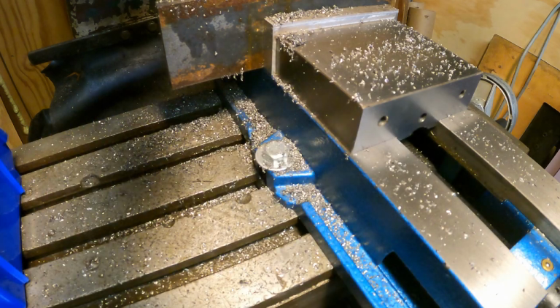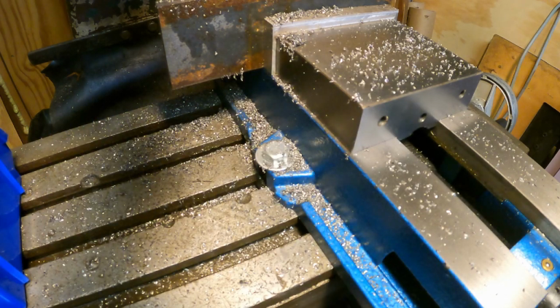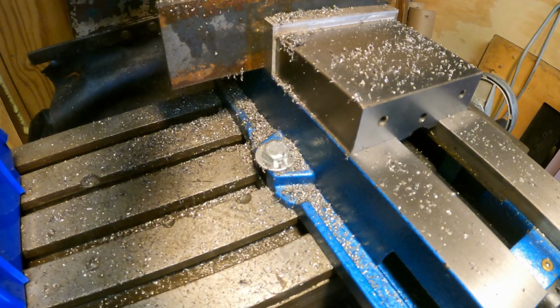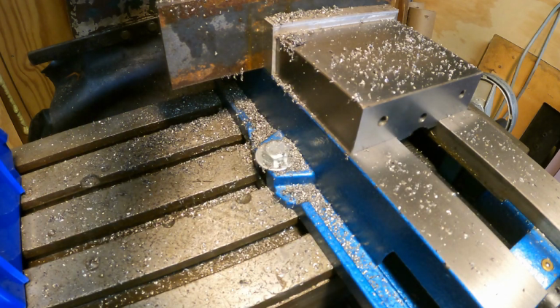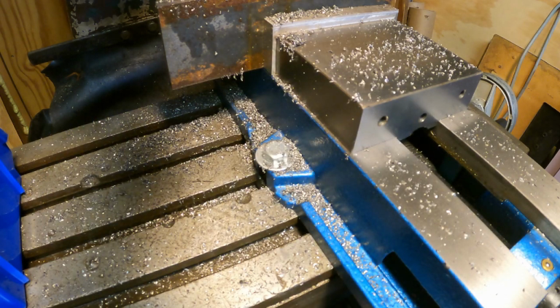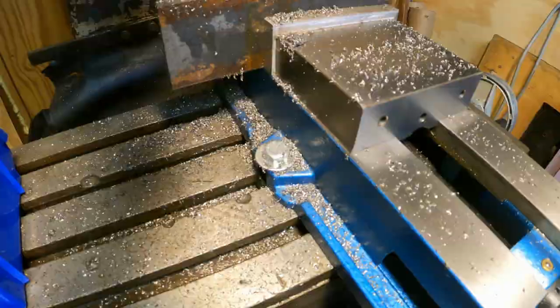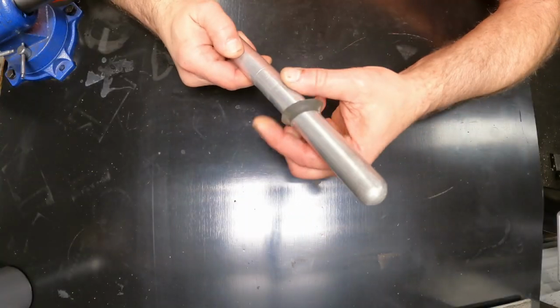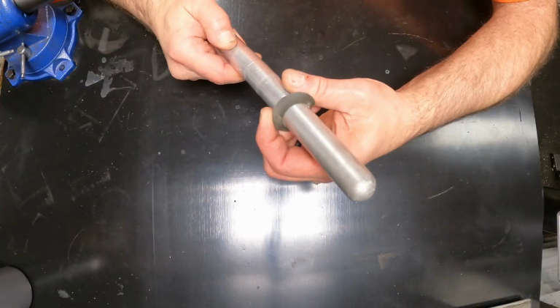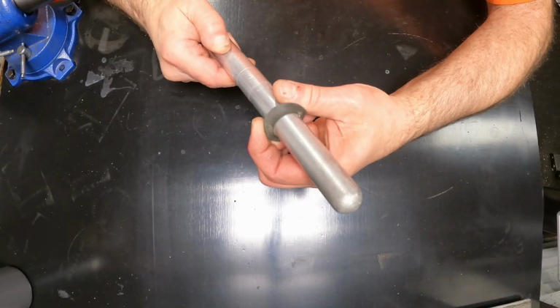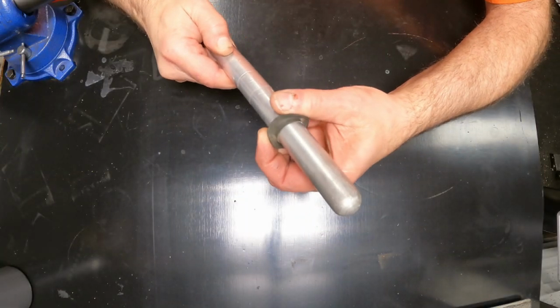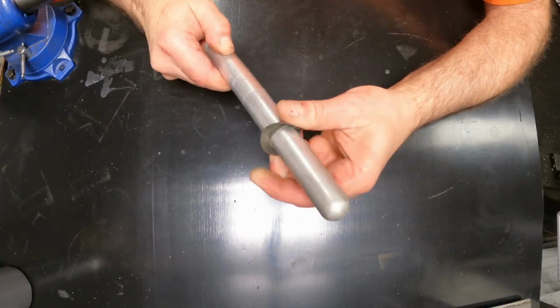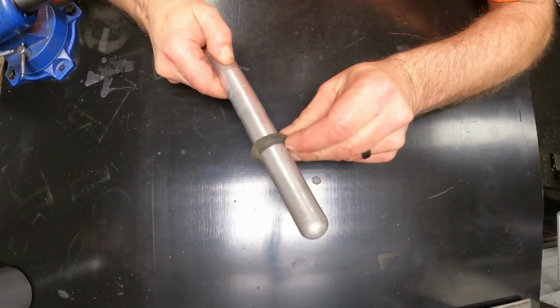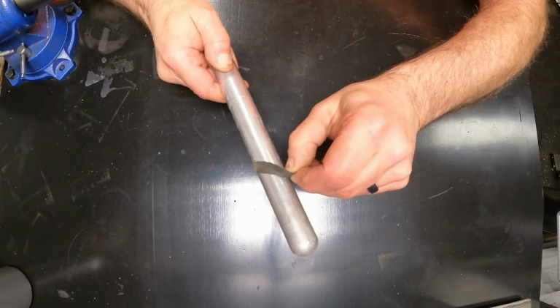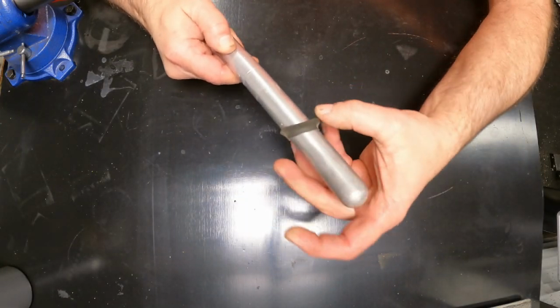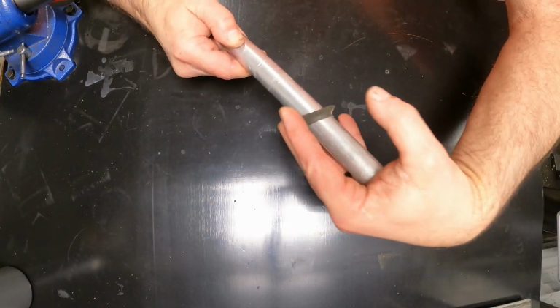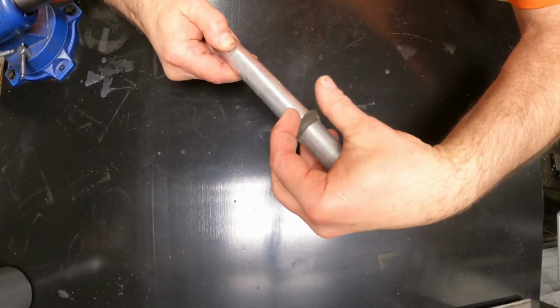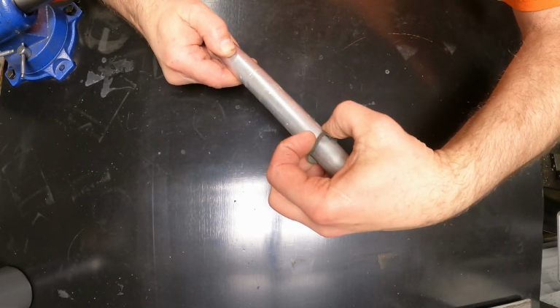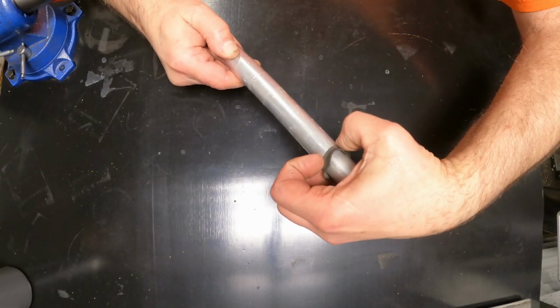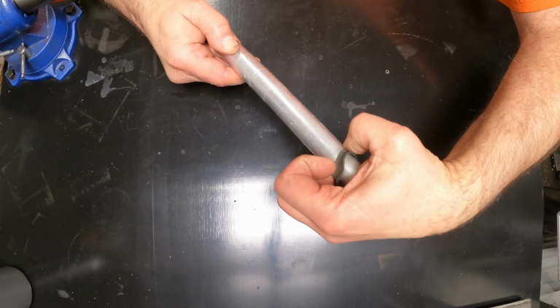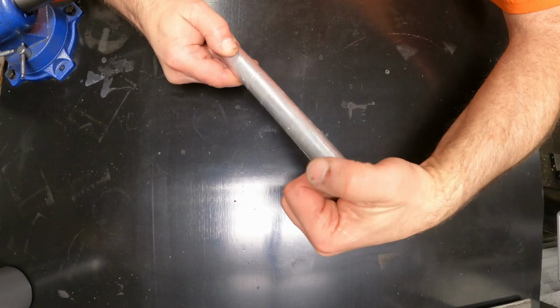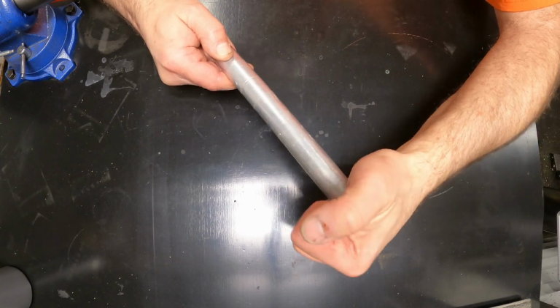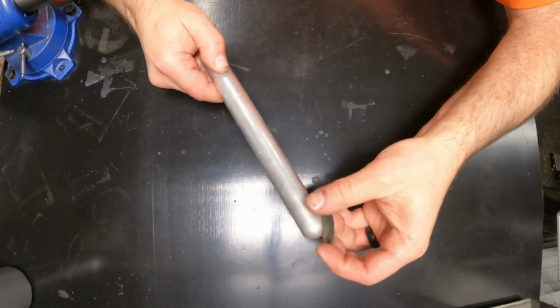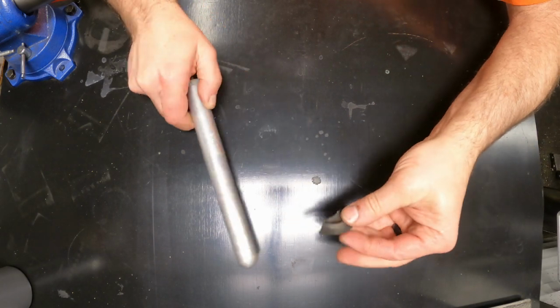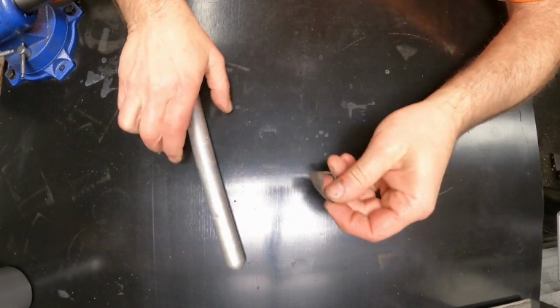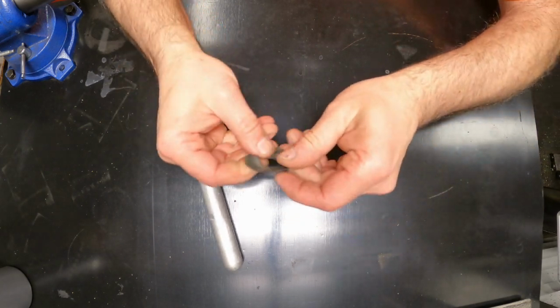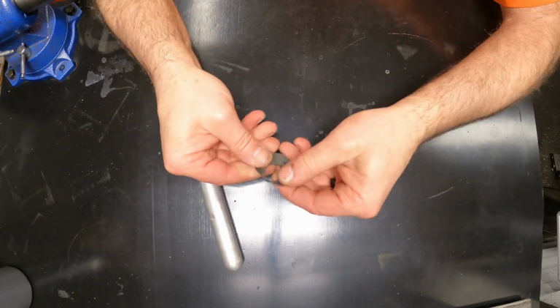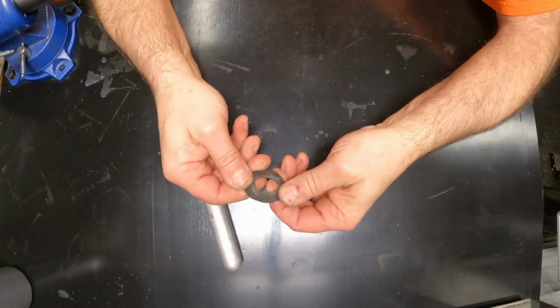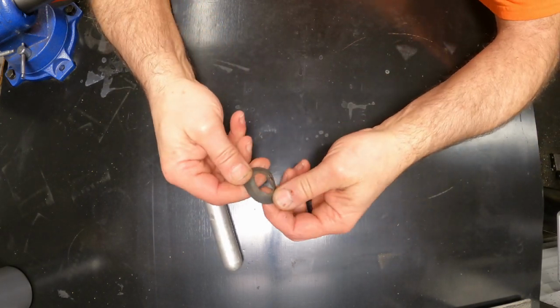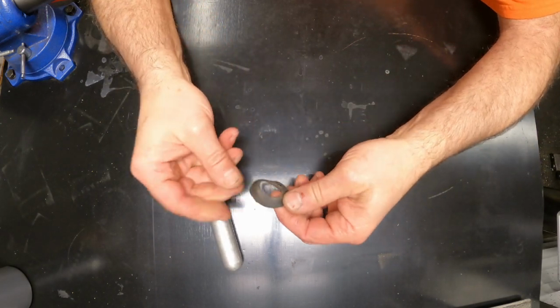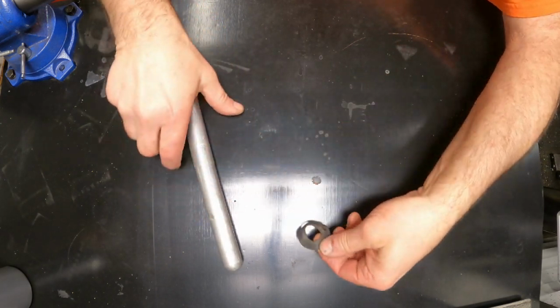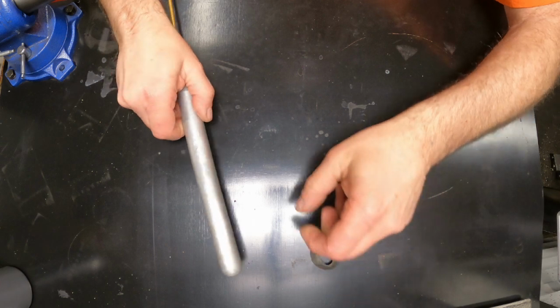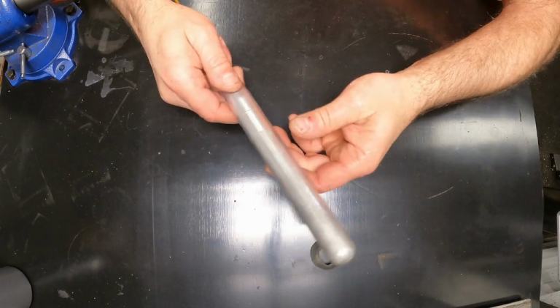Let me tear it apart and show you what's inside. So I've got a little piece of rubber on there — this is just to knock the swarf off. Basically just a rubber ring.